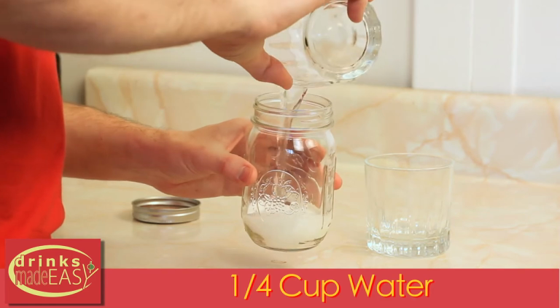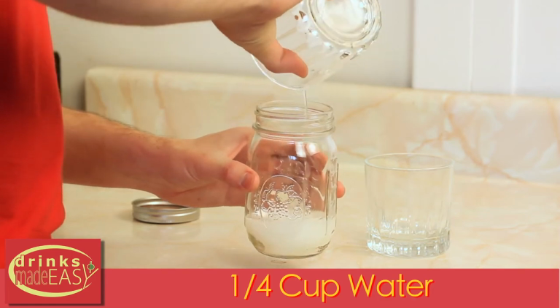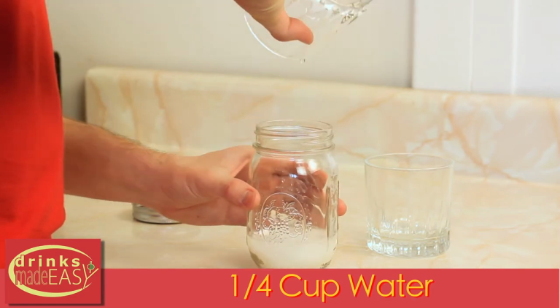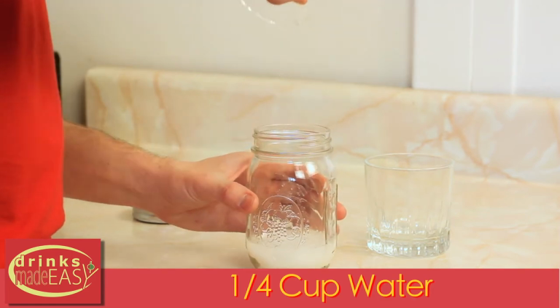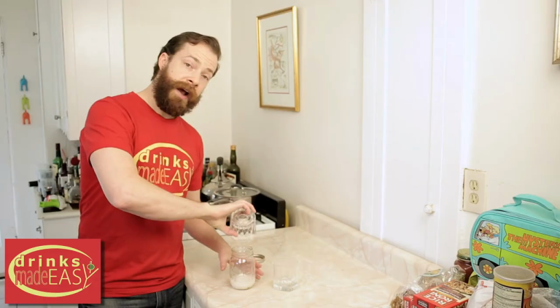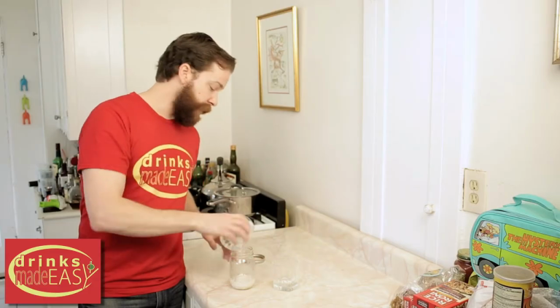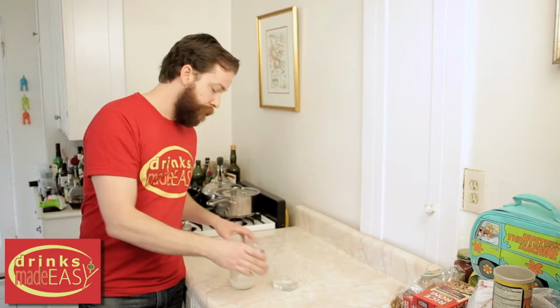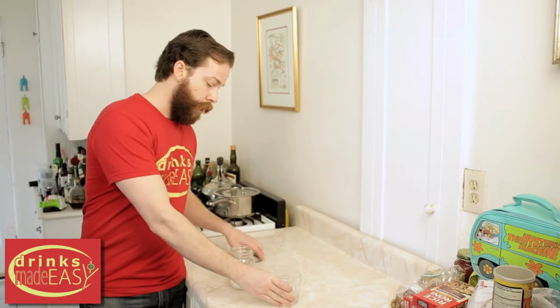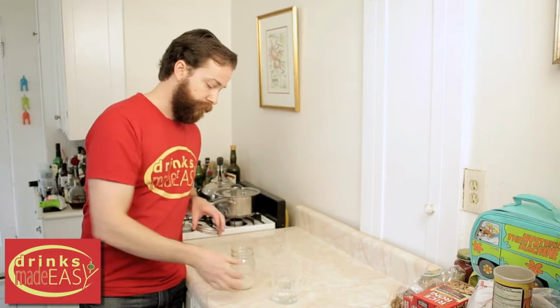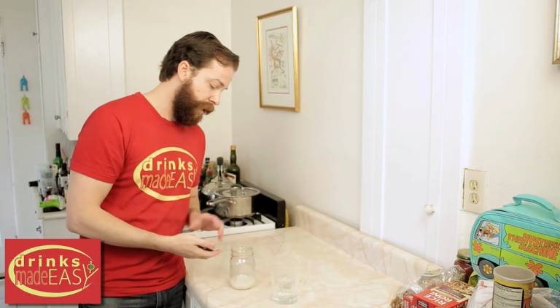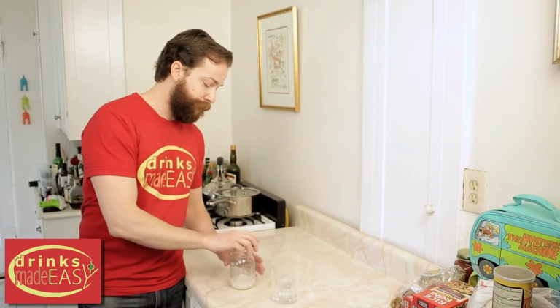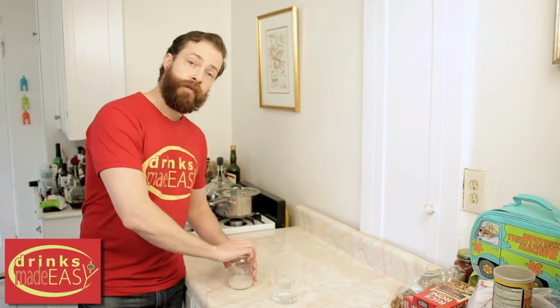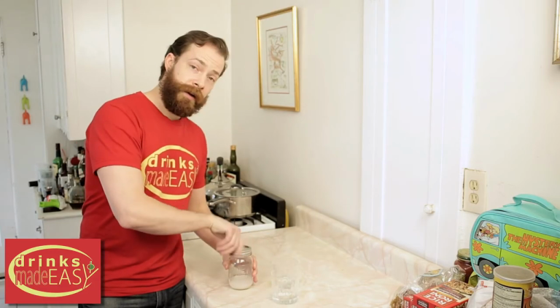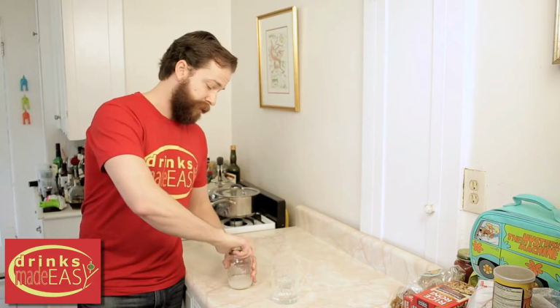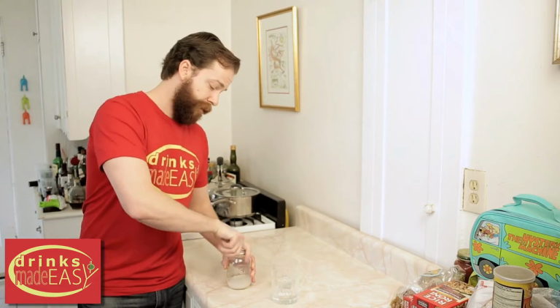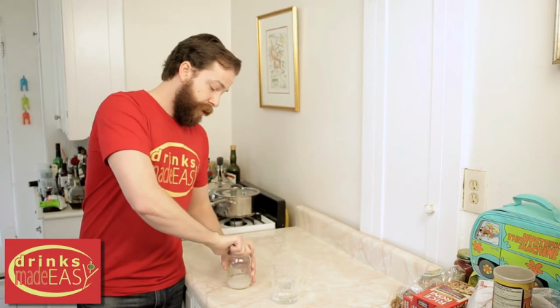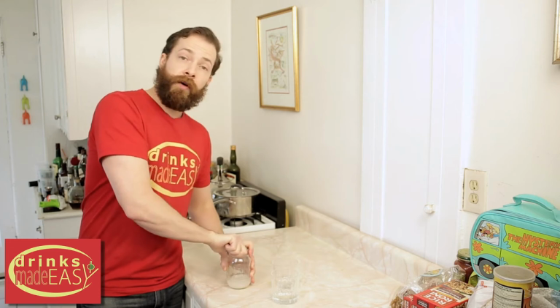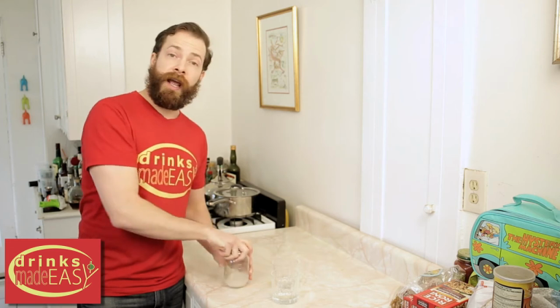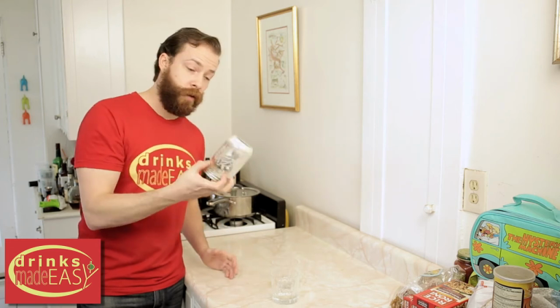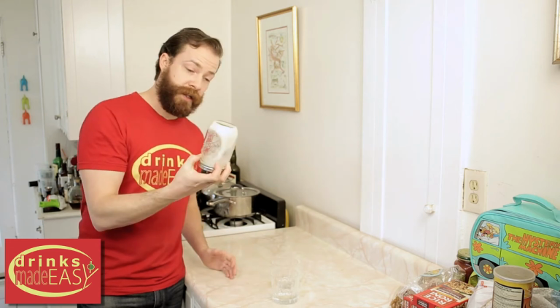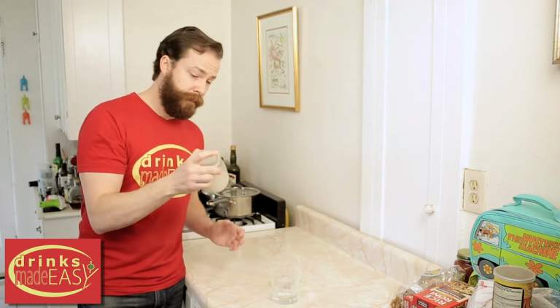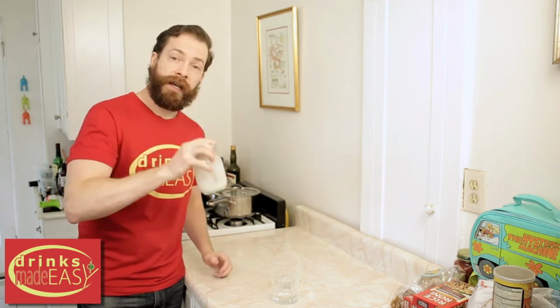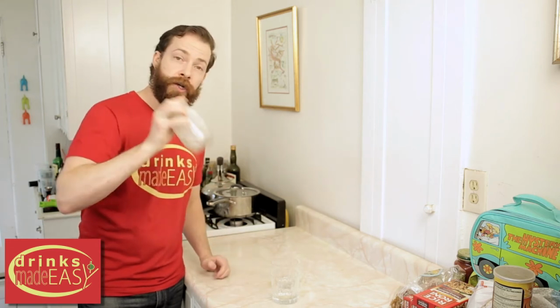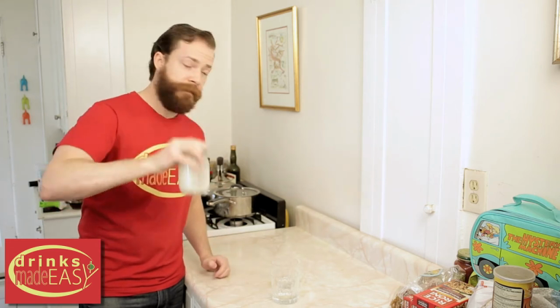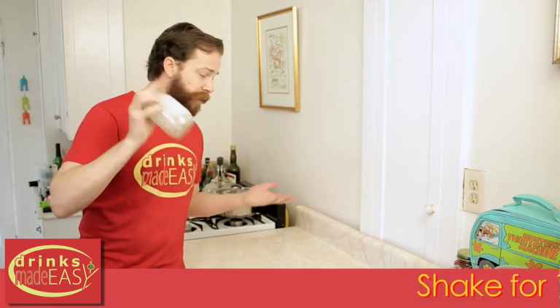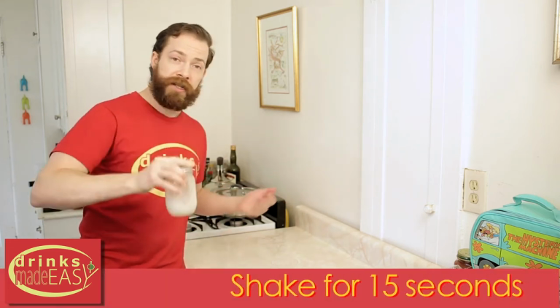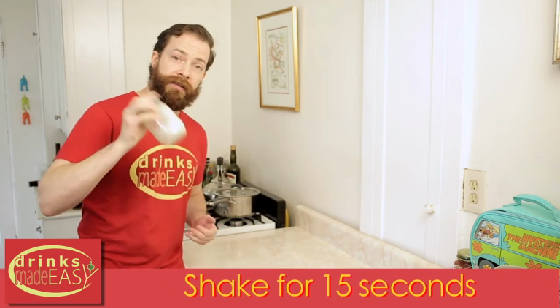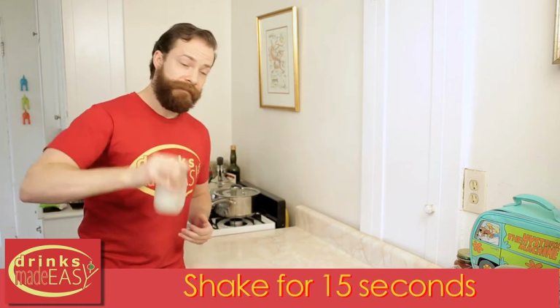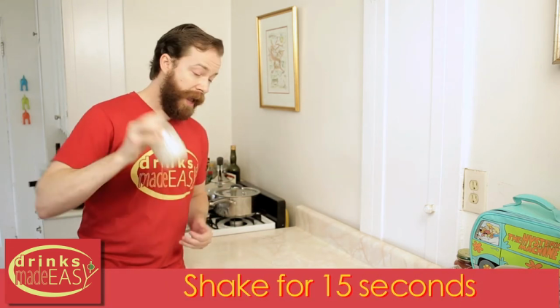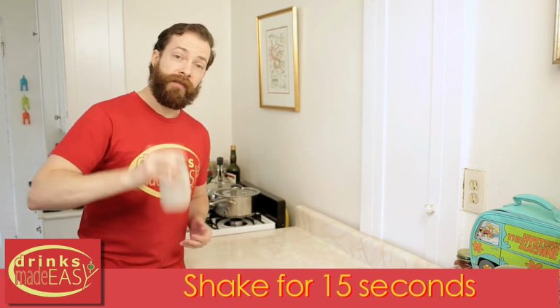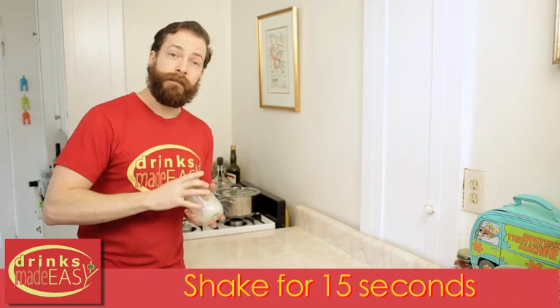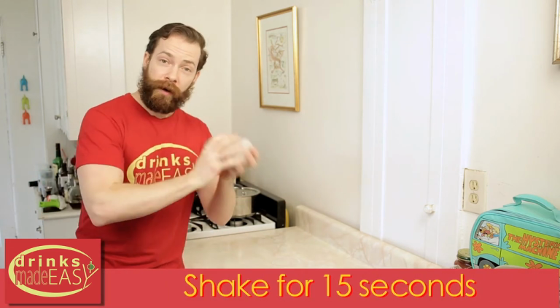Now you don't necessarily even have to heat up the water — that'll help, but it's really unnecessary. Just put it in any sort of tin, give it a good shake for about 15 seconds and you've got simple syrup.